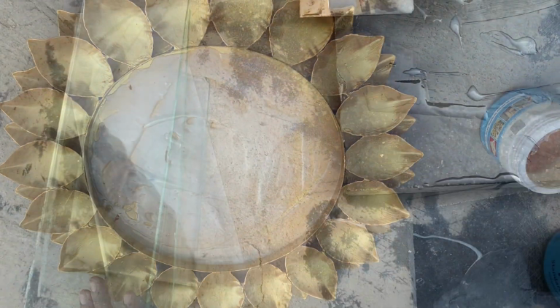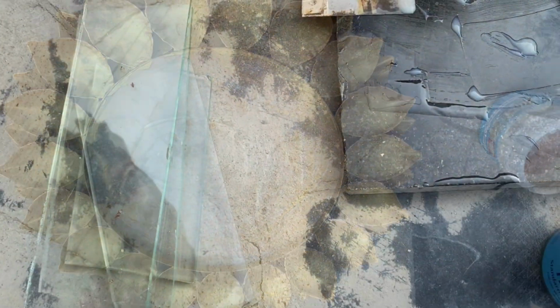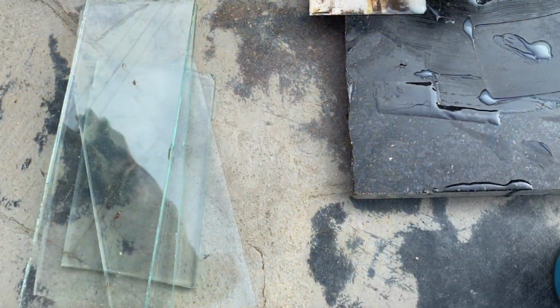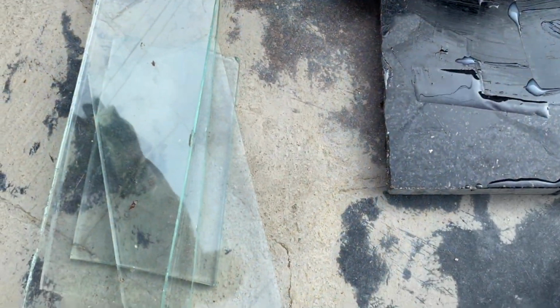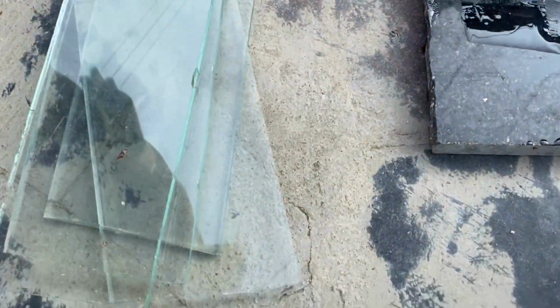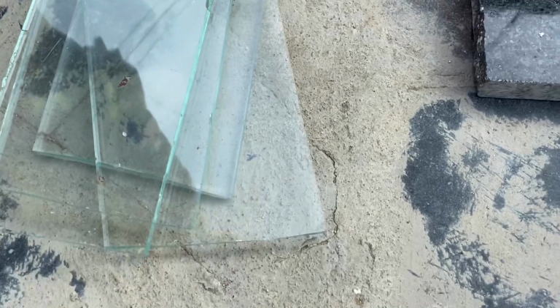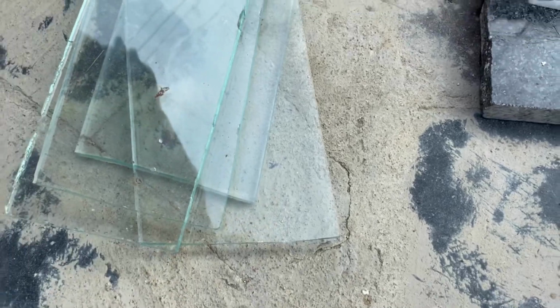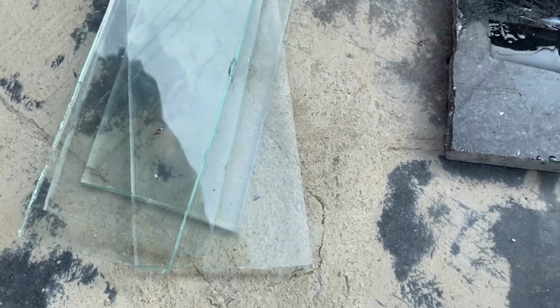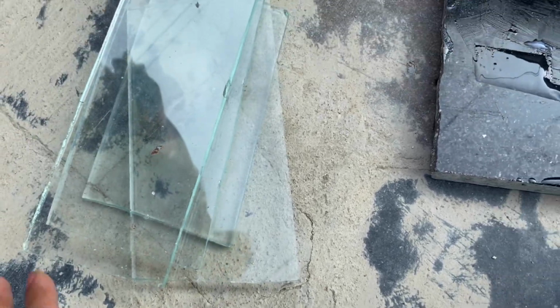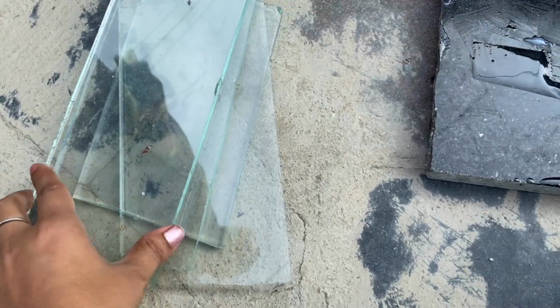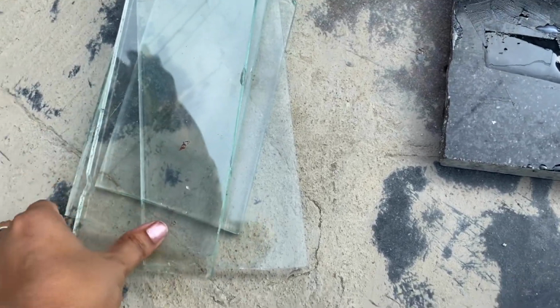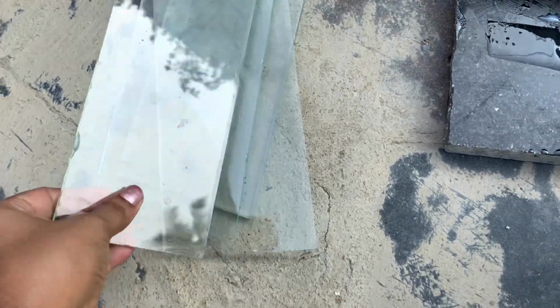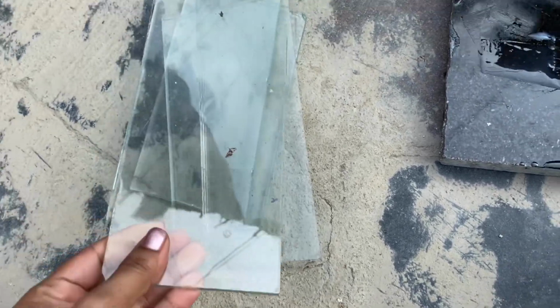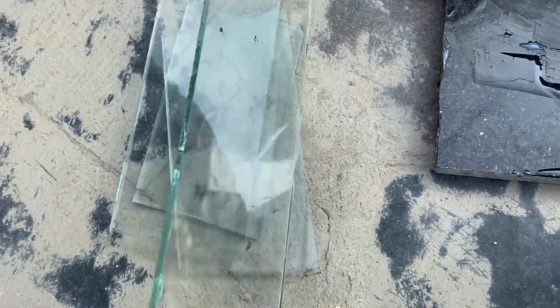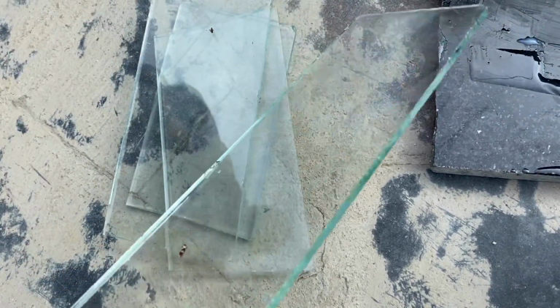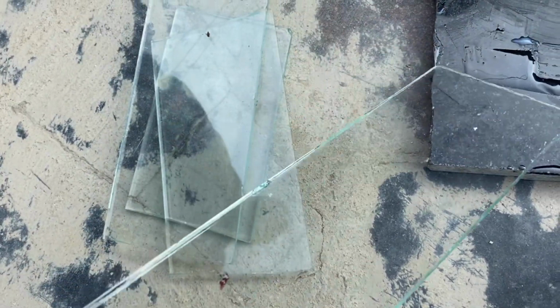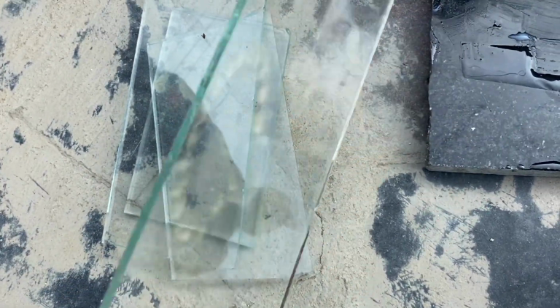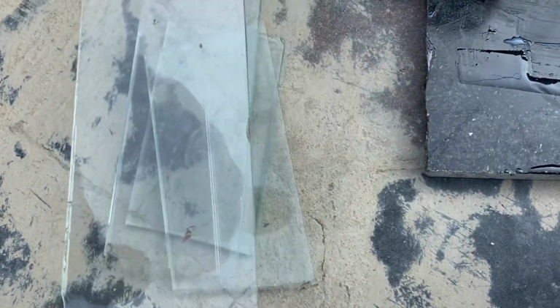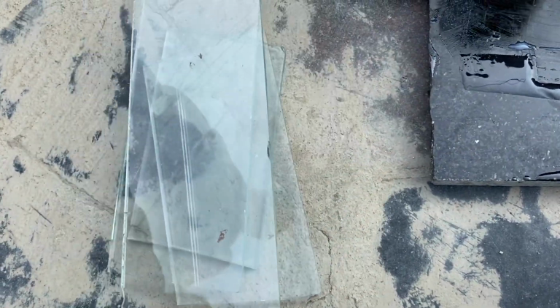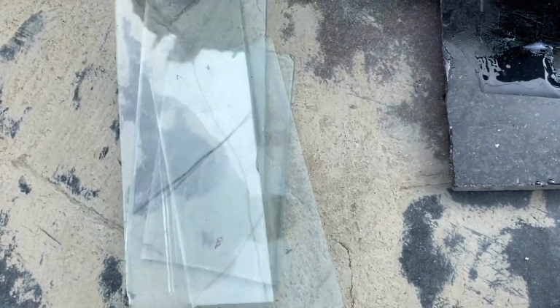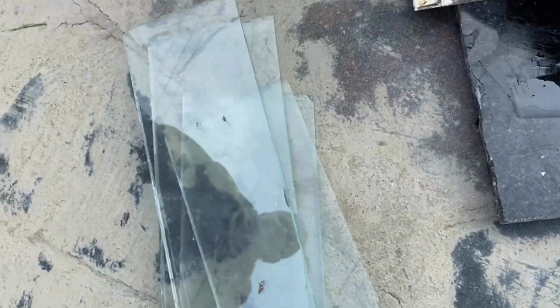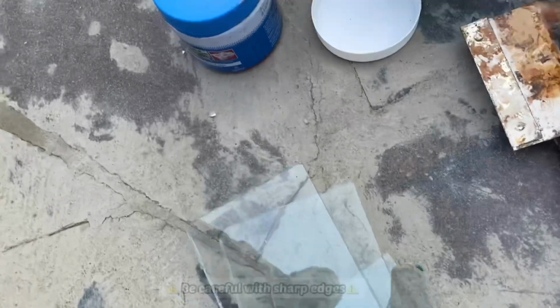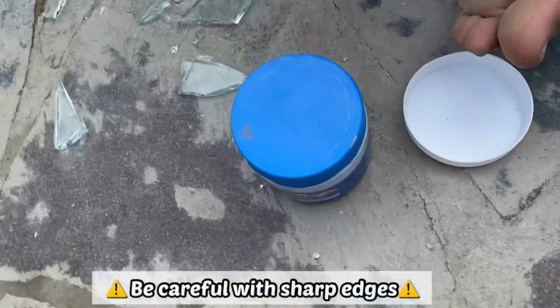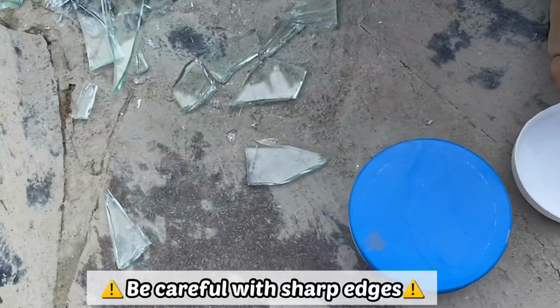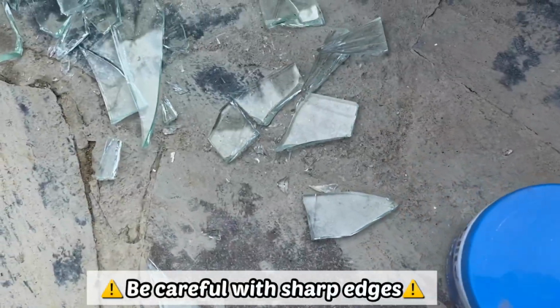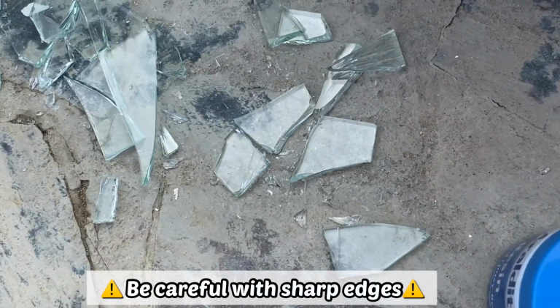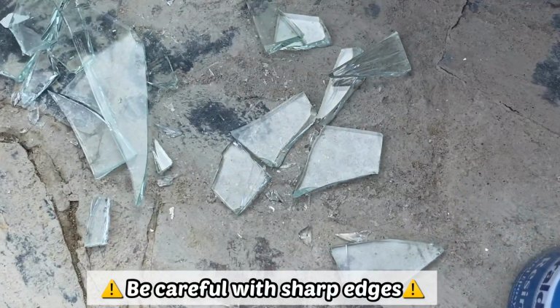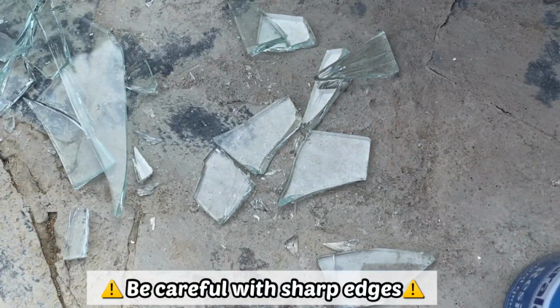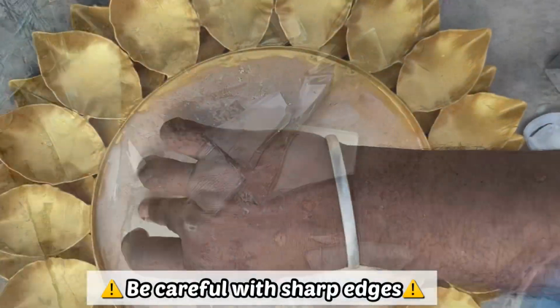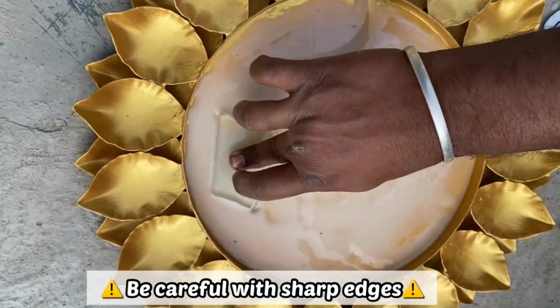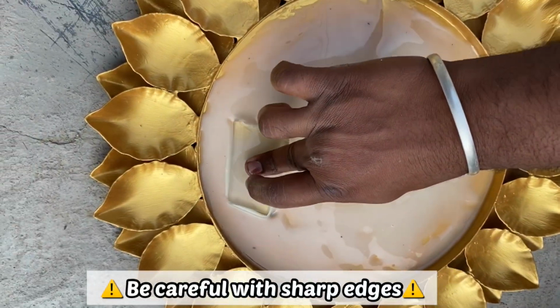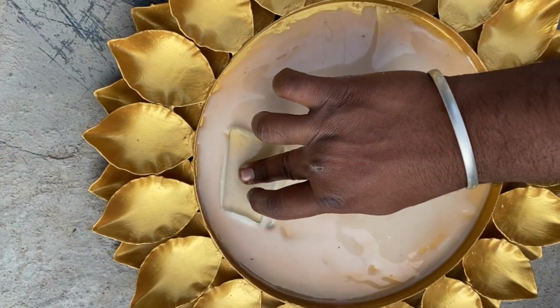I got a few waste glass pieces from the same shop where I got the mirror. Cut them into pieces and place them on the plate to fill the gap.